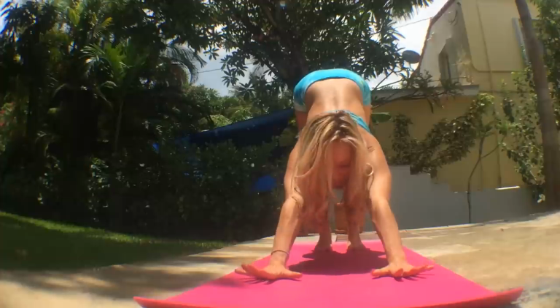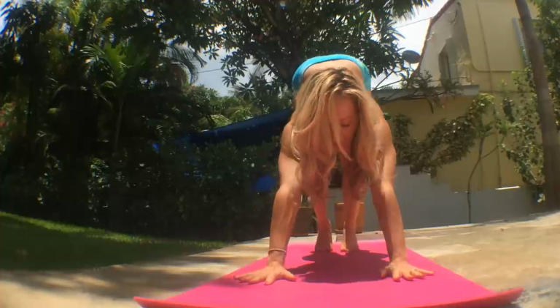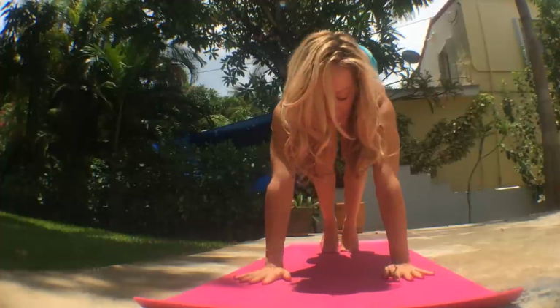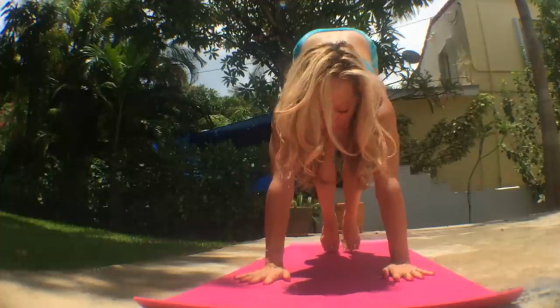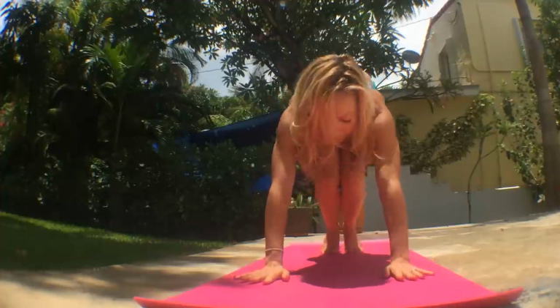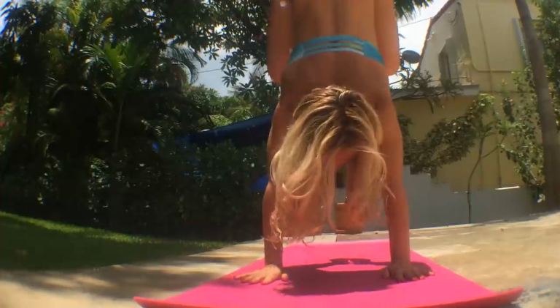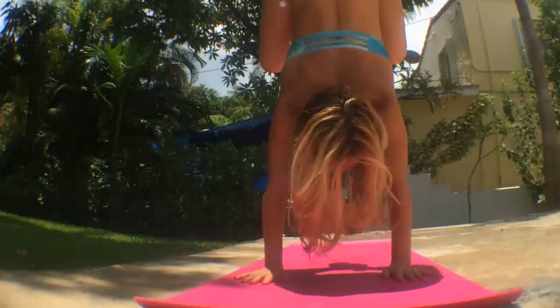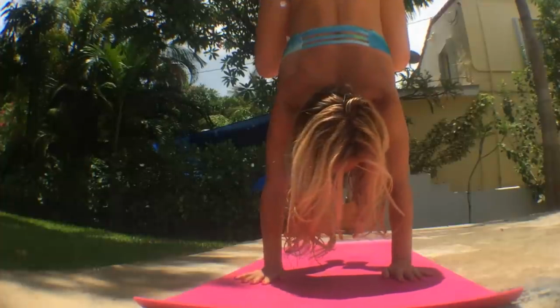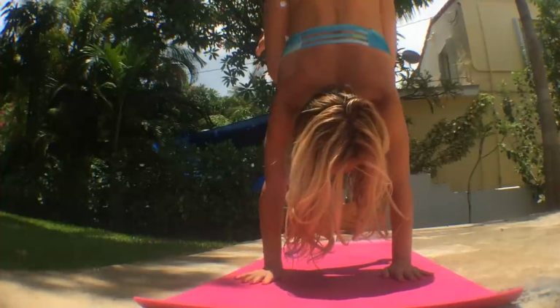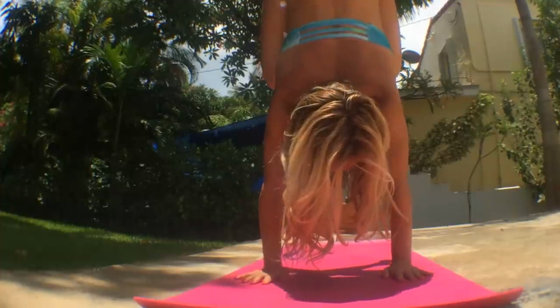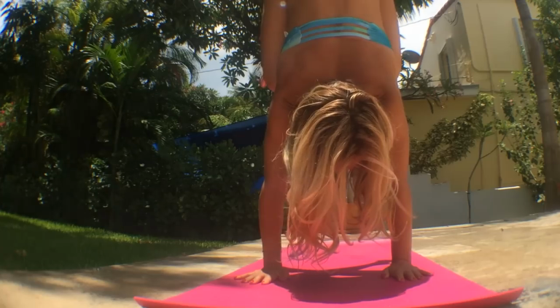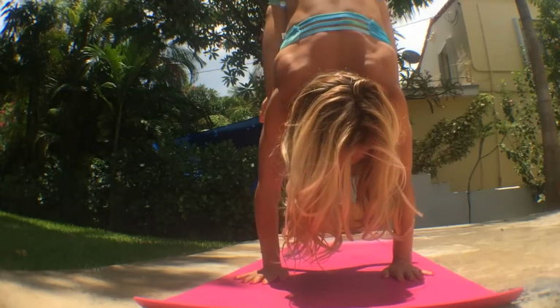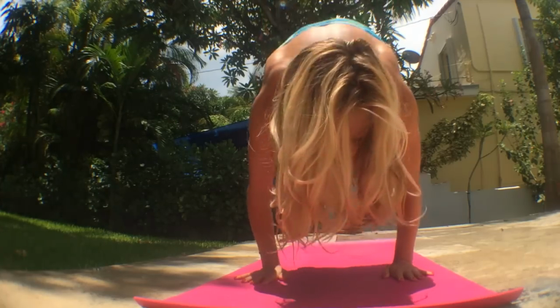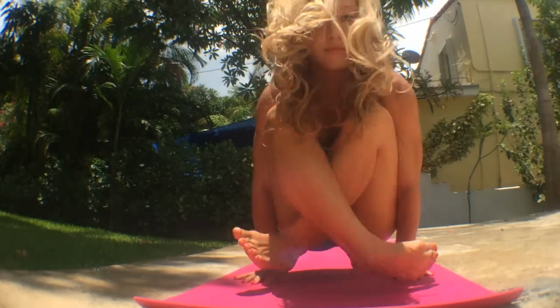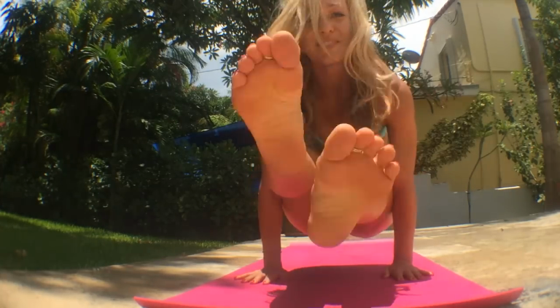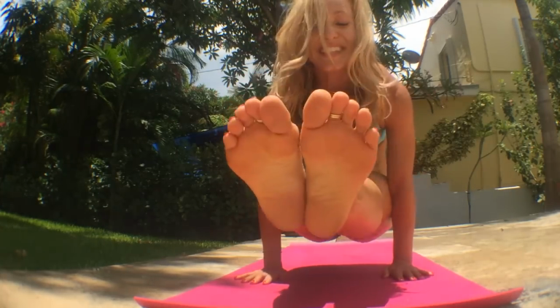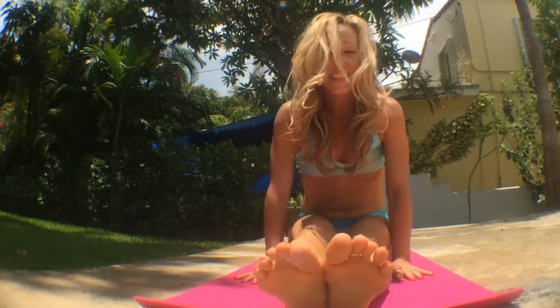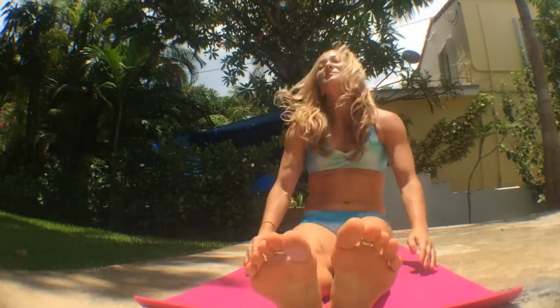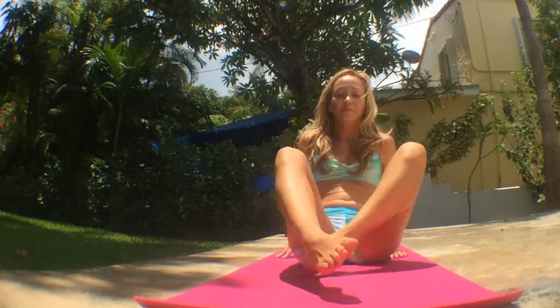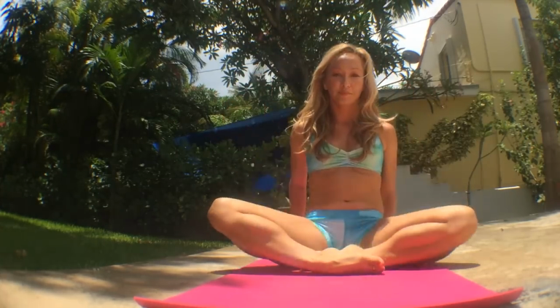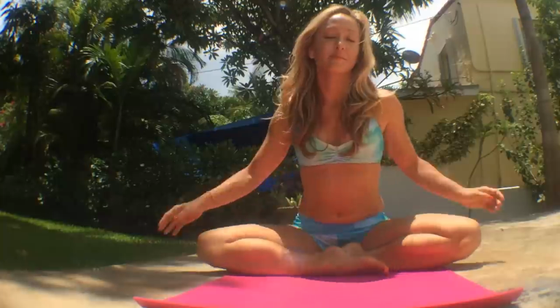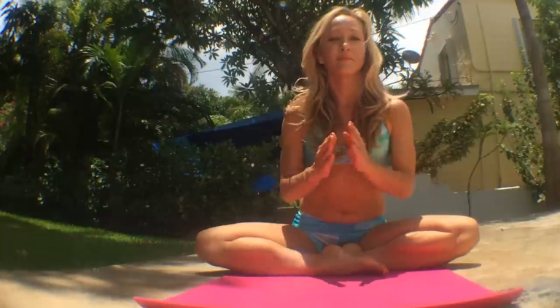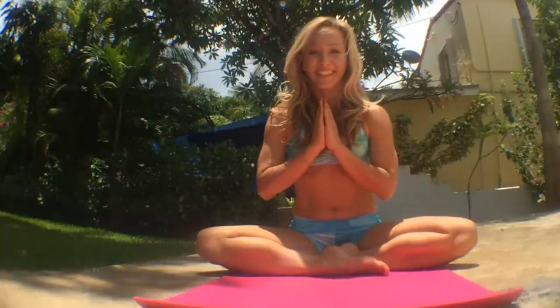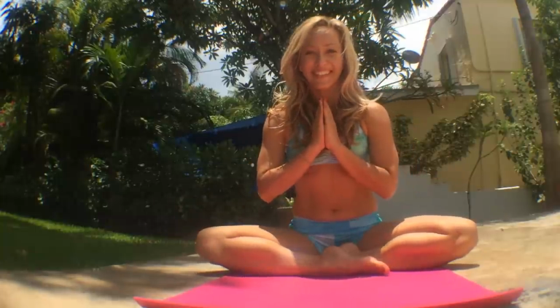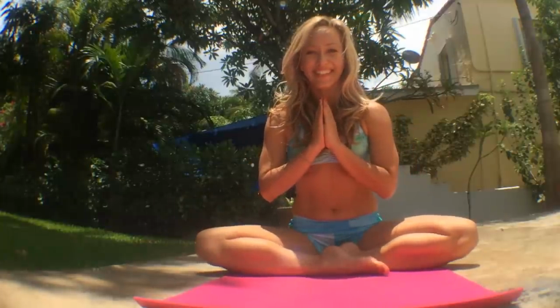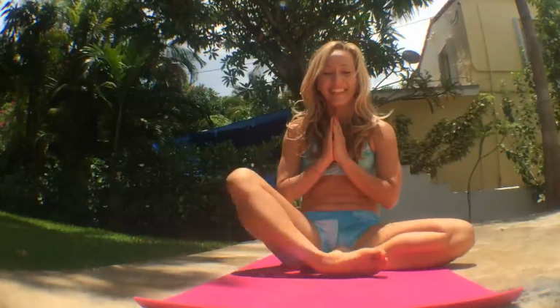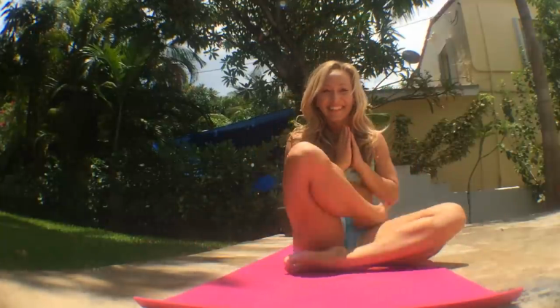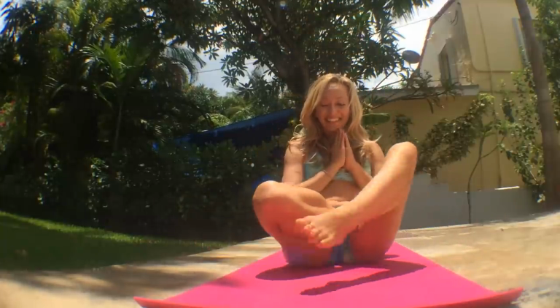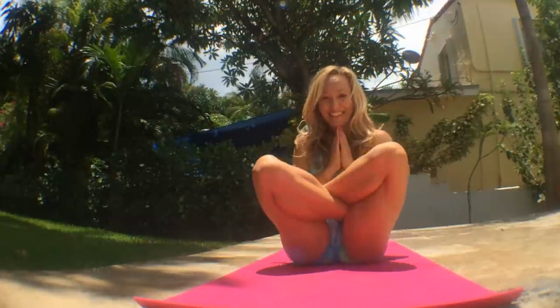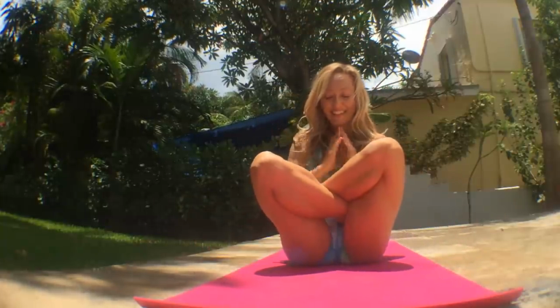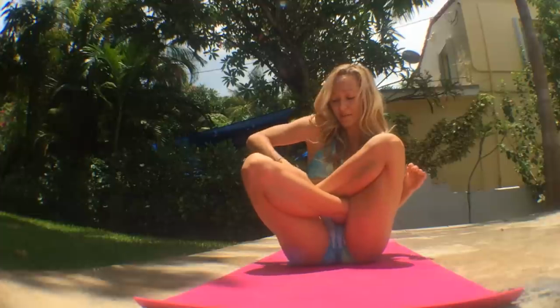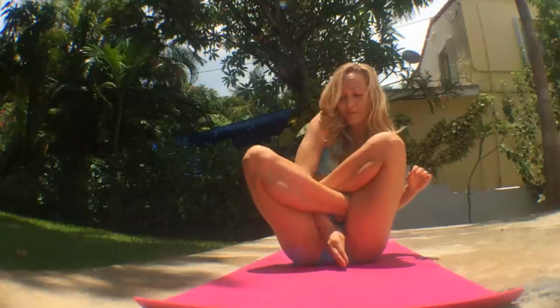Garbha Pindasana. Inhale, jump all the way through, pressing into the foundation of the shoulders, engaging your core, and then exhale, sit down. Next, prepare for the lotus position. Take your right foot and then the left foot into an easy lotus position, using your hands only if necessary.